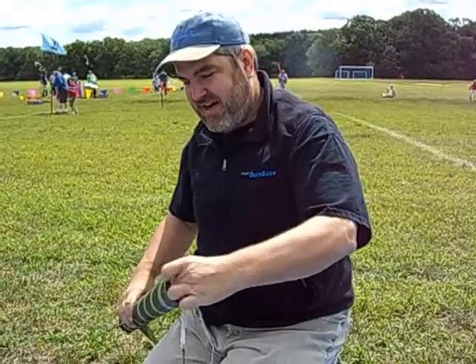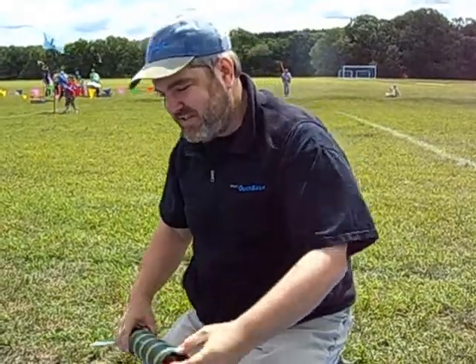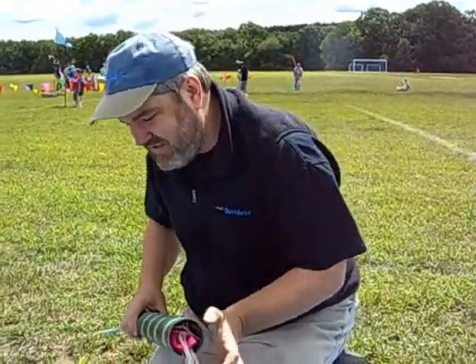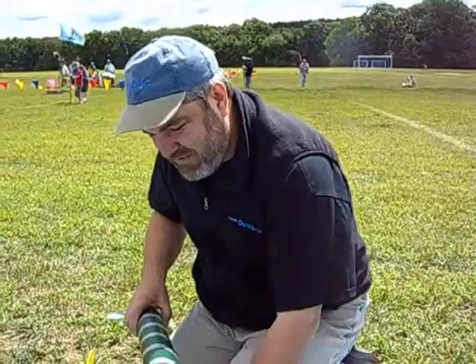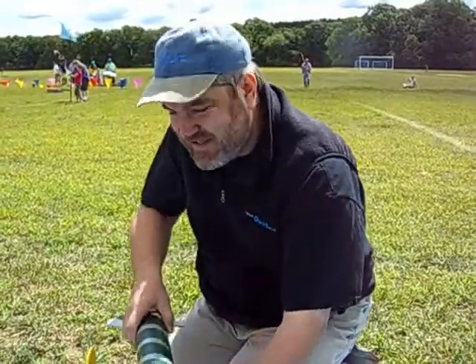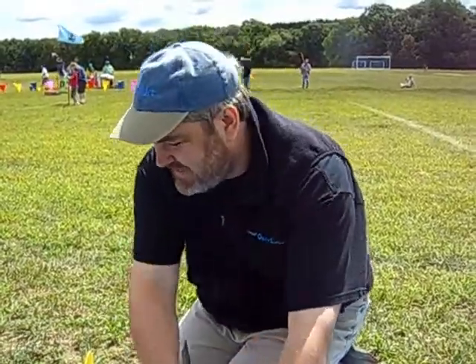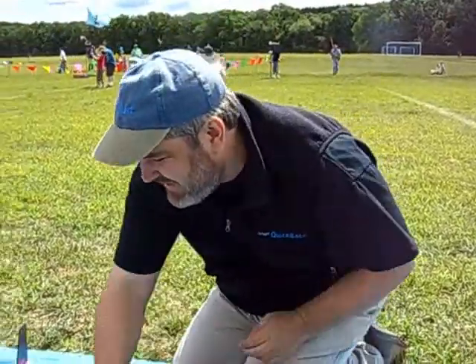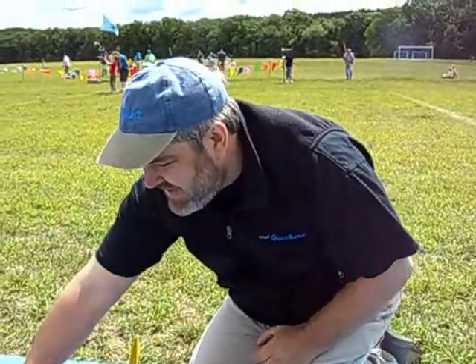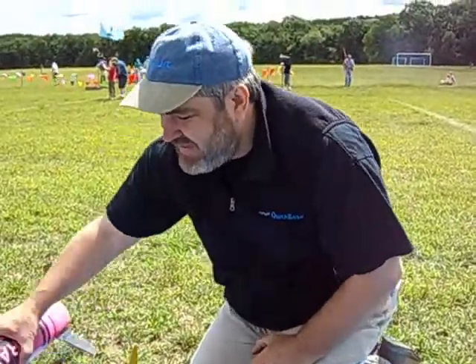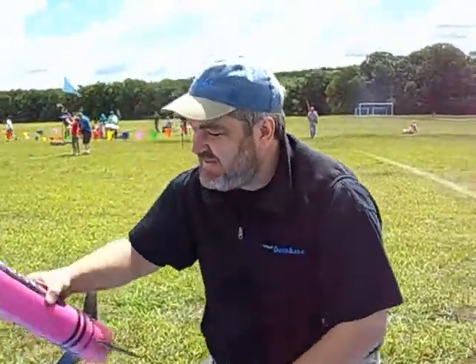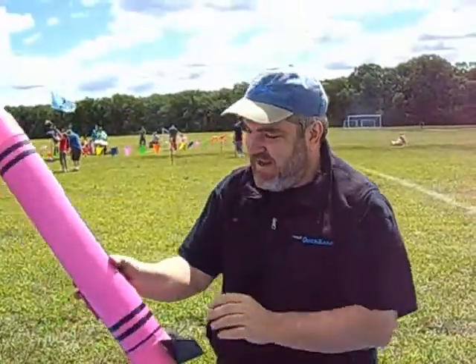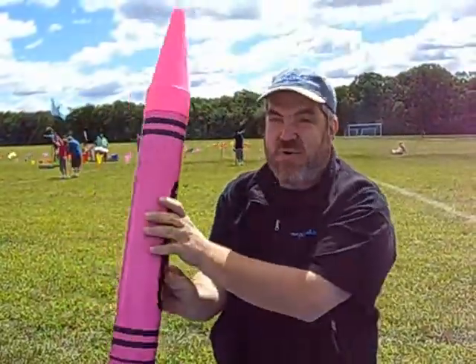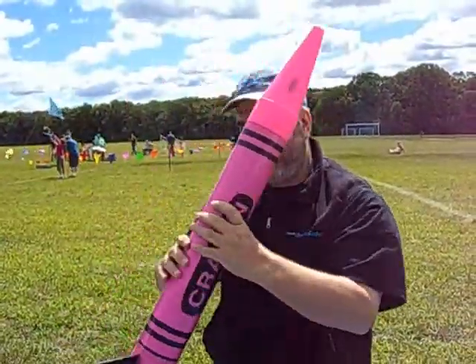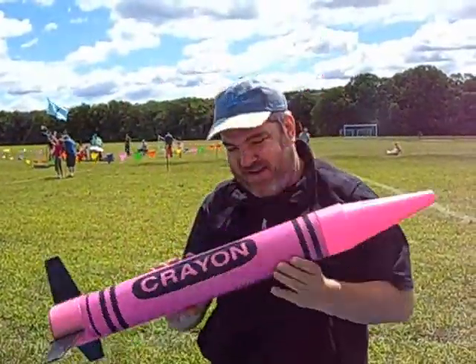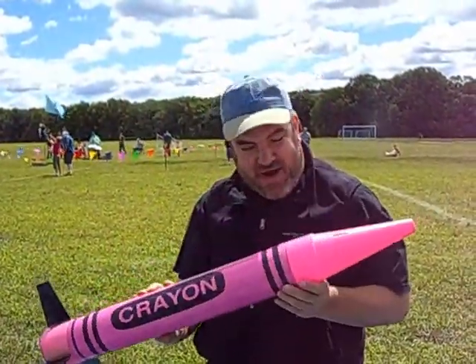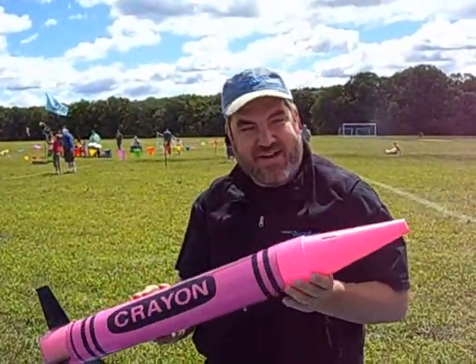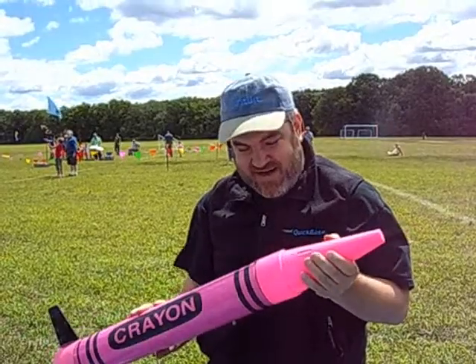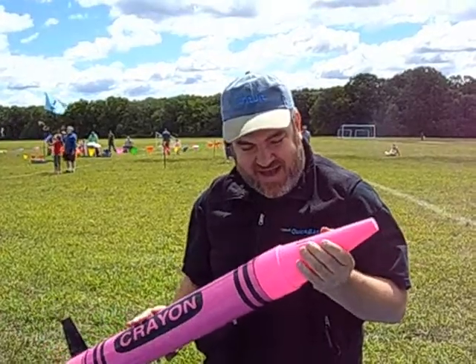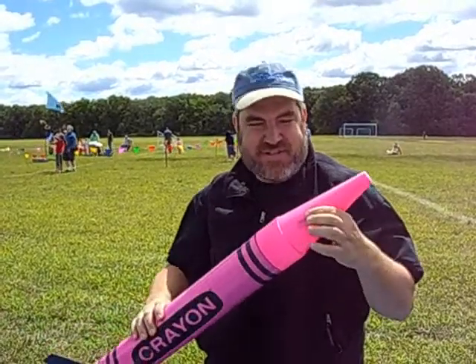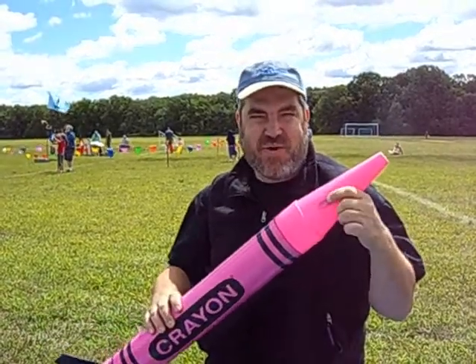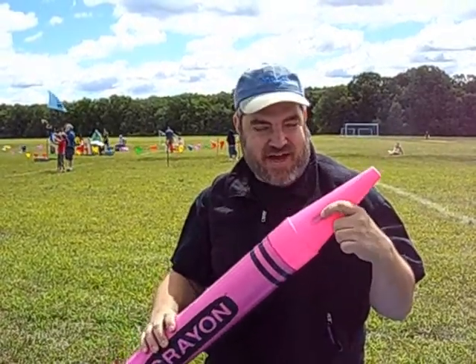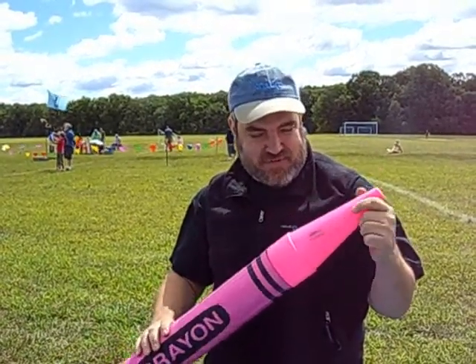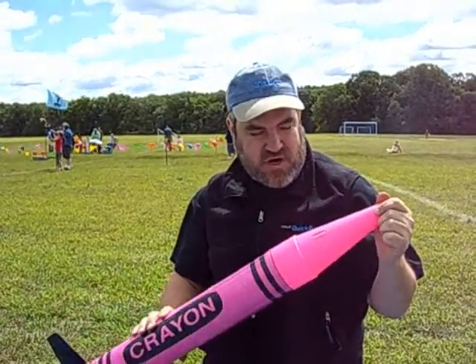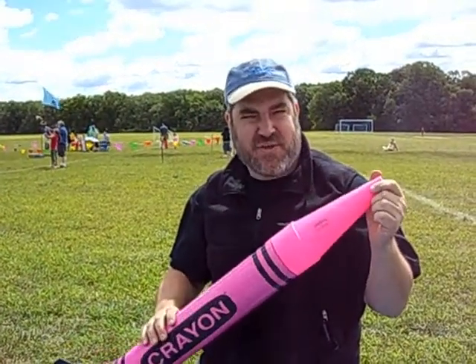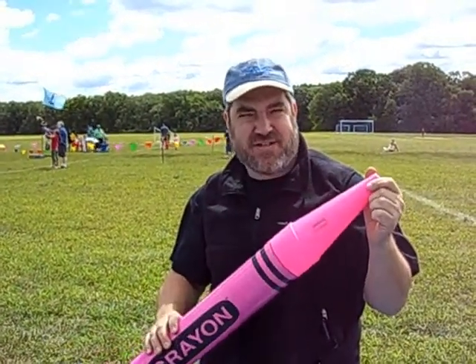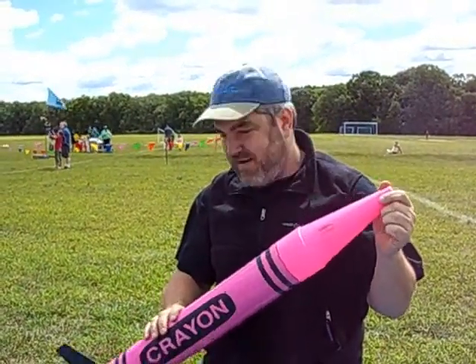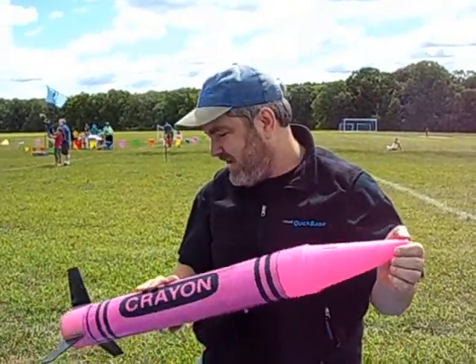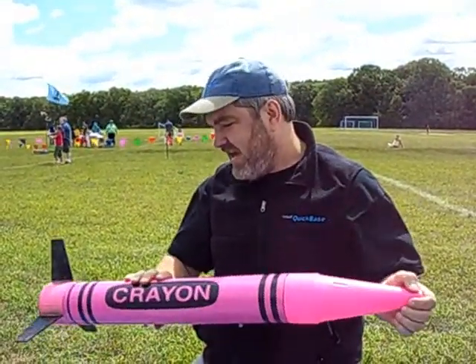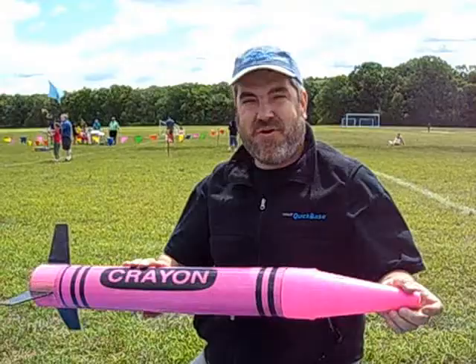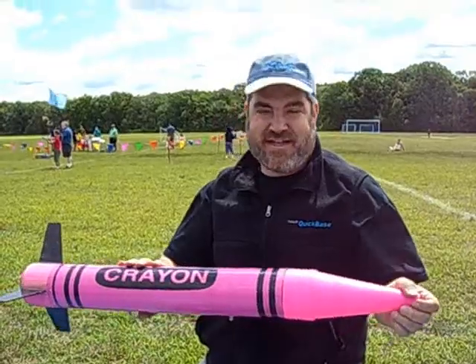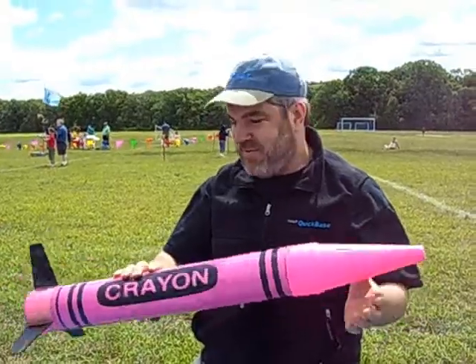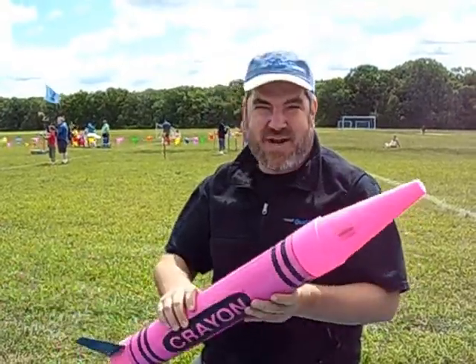As you can see, you can build rockets out of just about everything. This is my crayon bank rocket. You can see the coin slots from a Toys R Us crayon bank. And it's flown many times — works great.